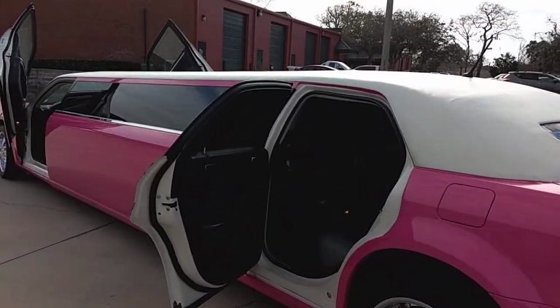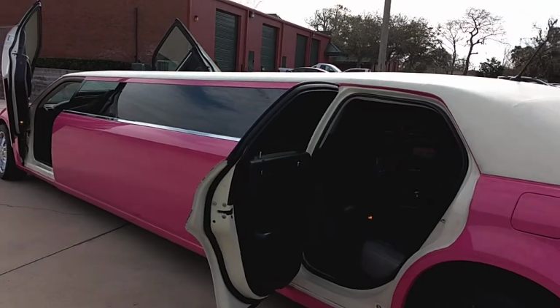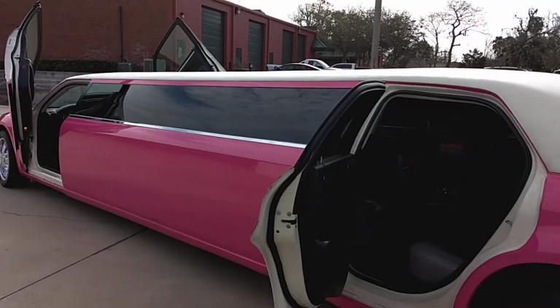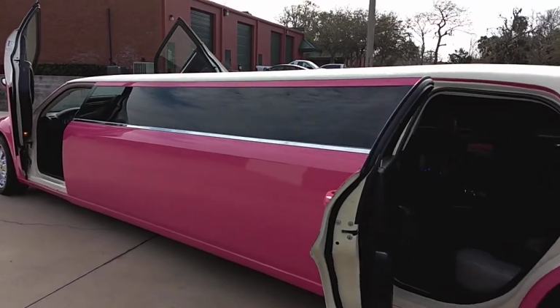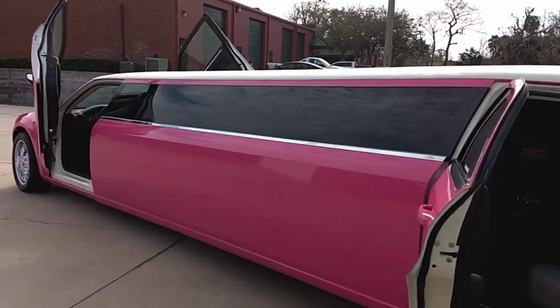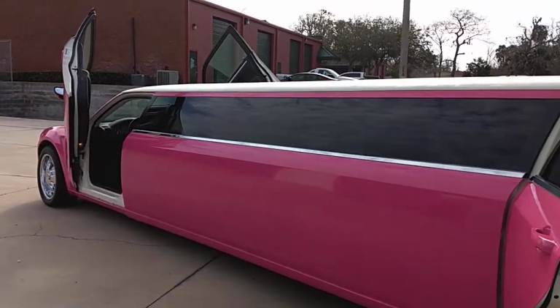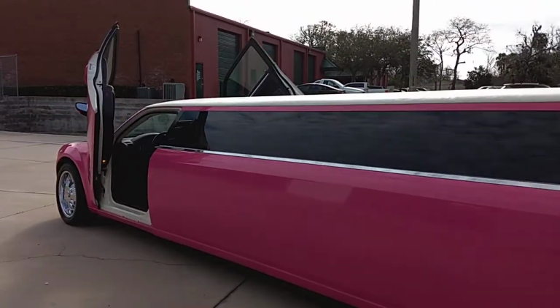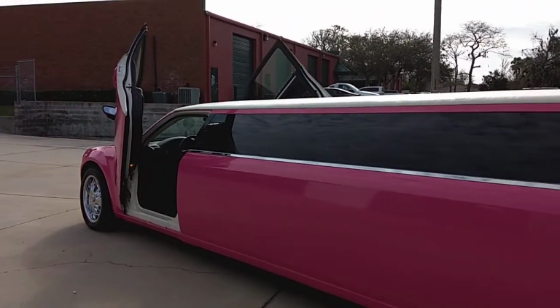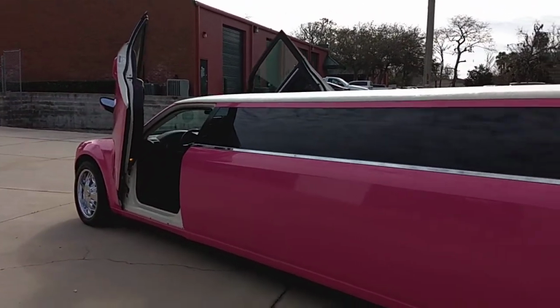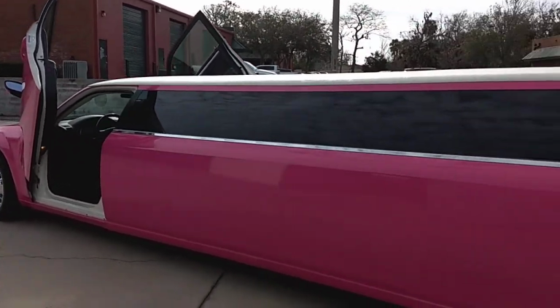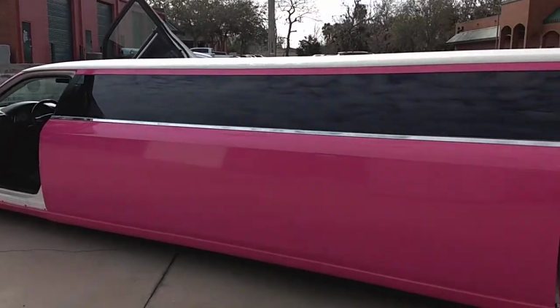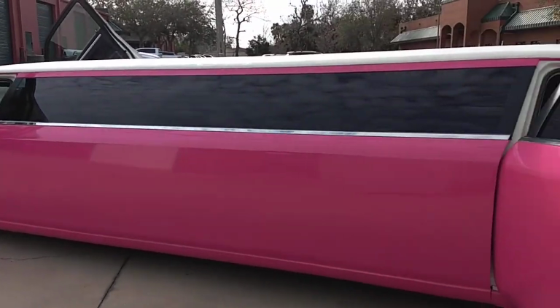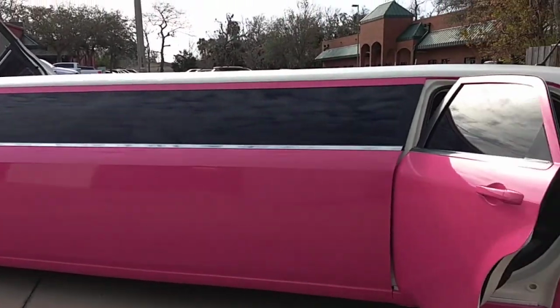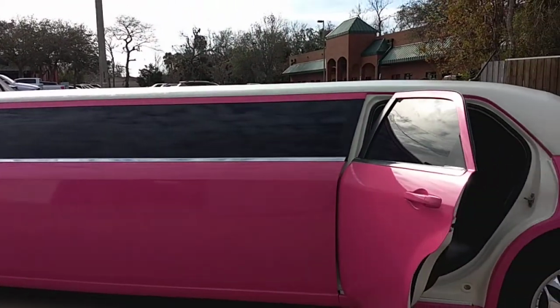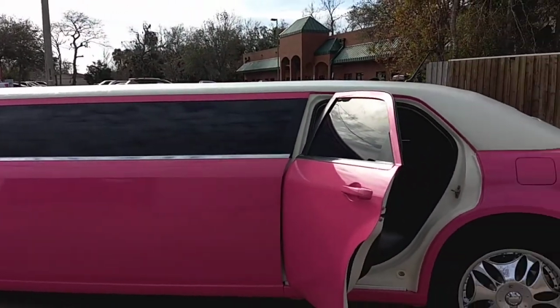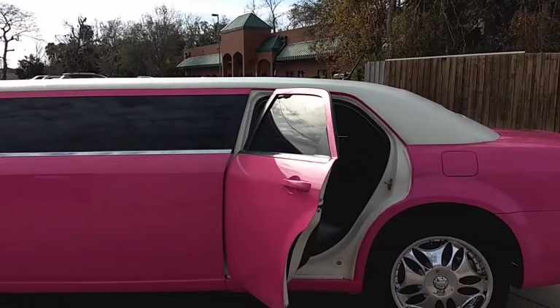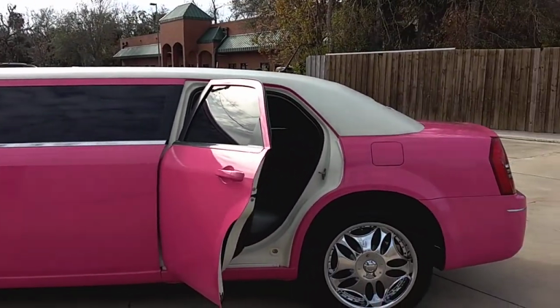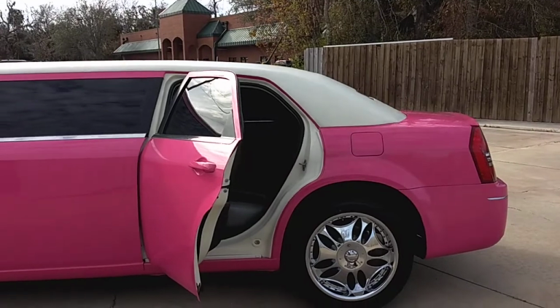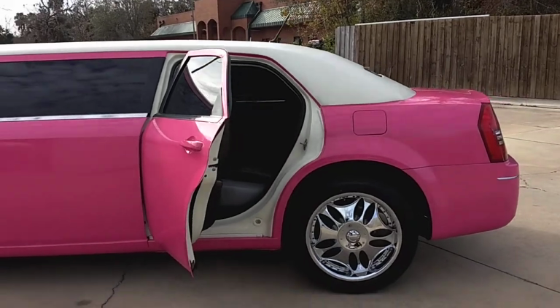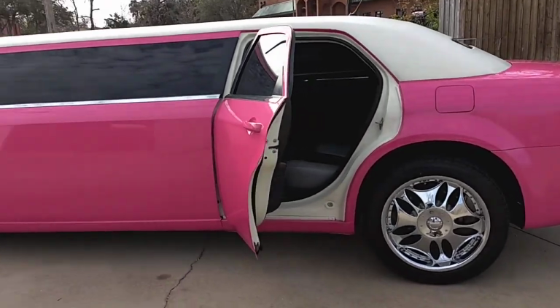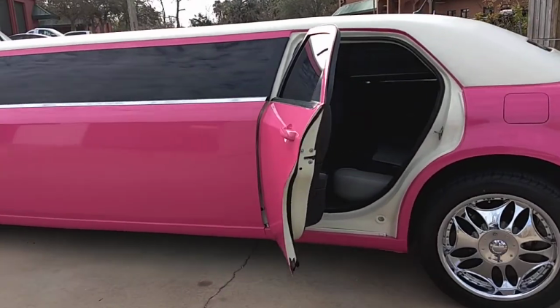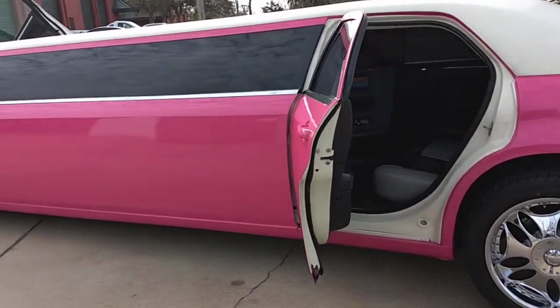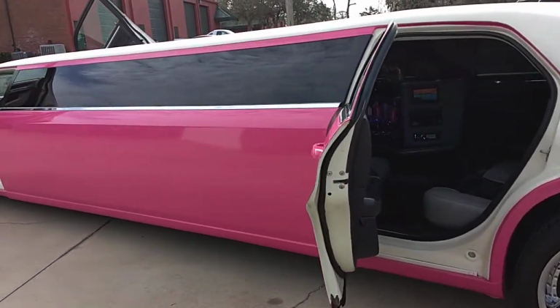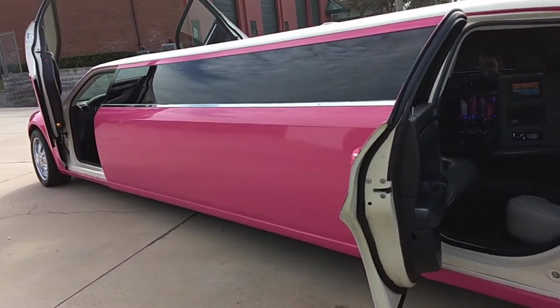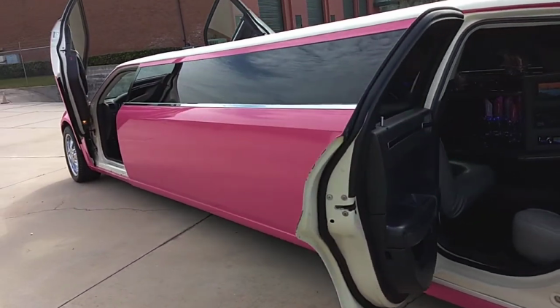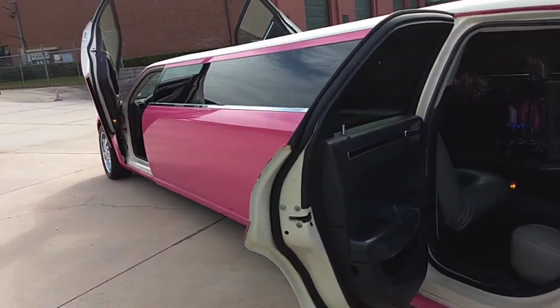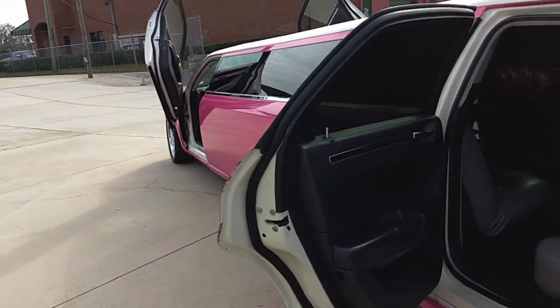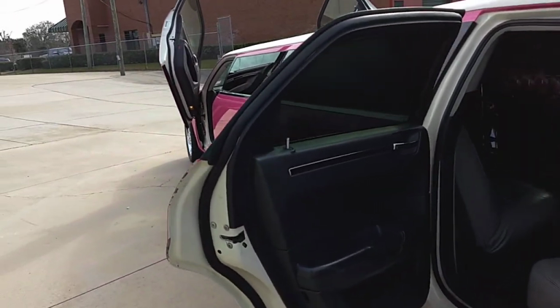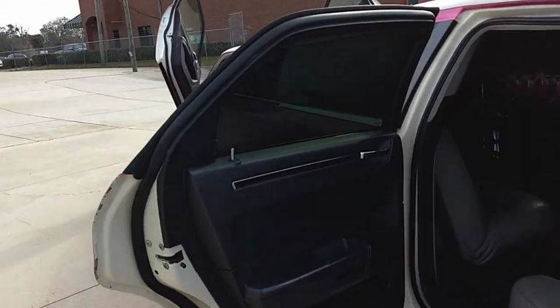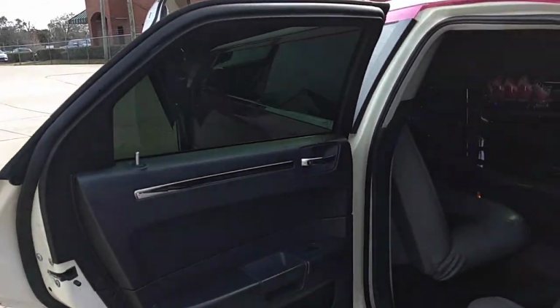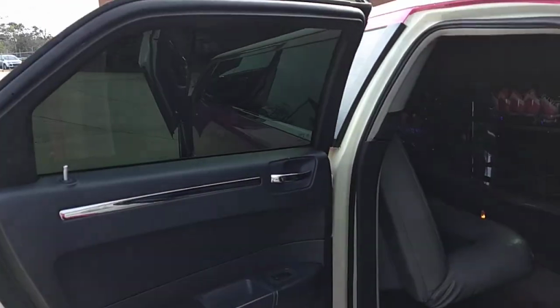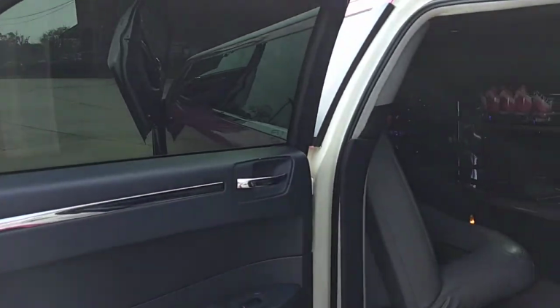This limousine is available for any occasion — nights out, bachelorette parties, sweet sixteens, even weddings. So give us a call at Elegant Limousines for our hot pink Chrysler 300.